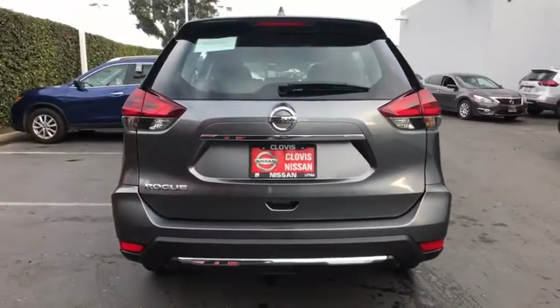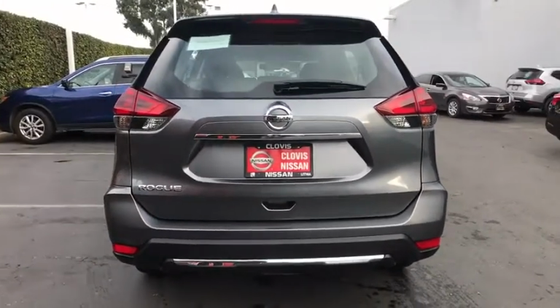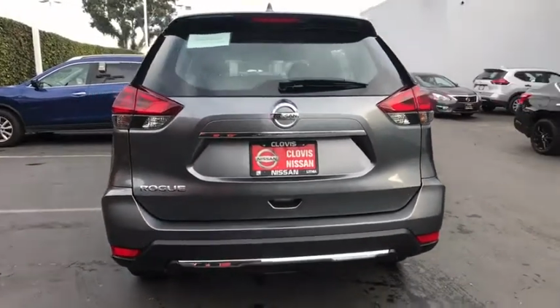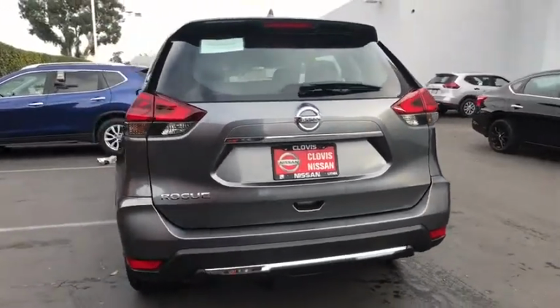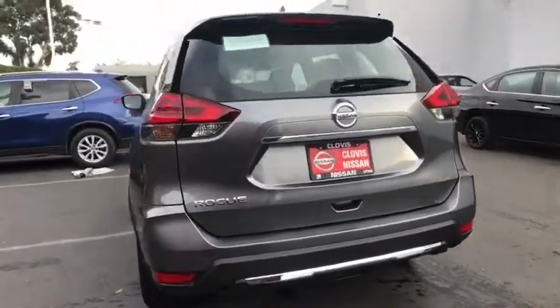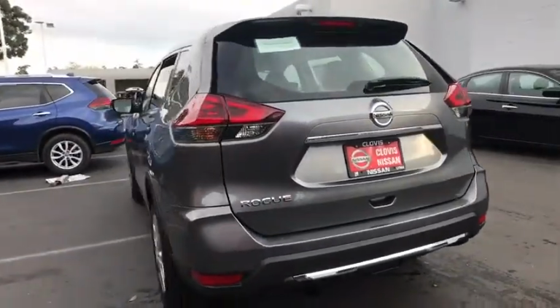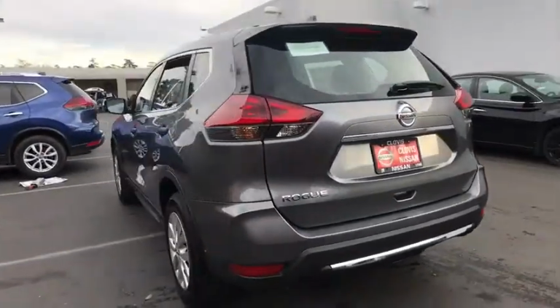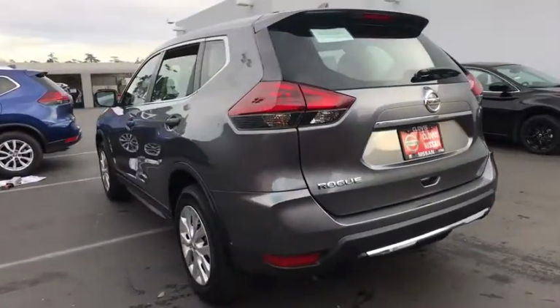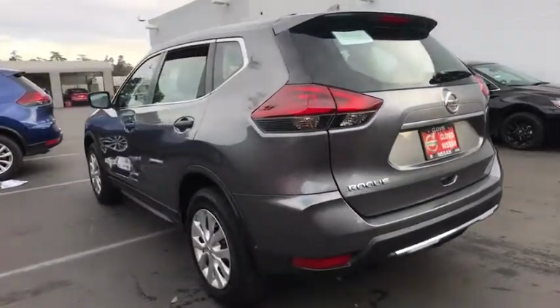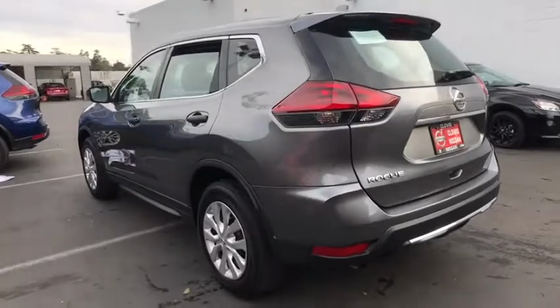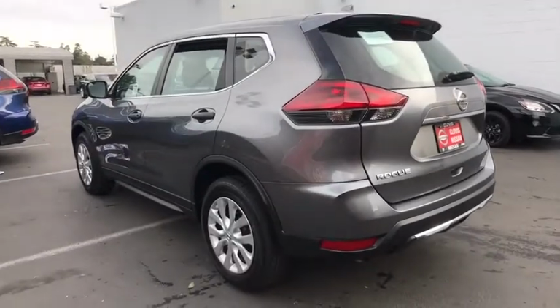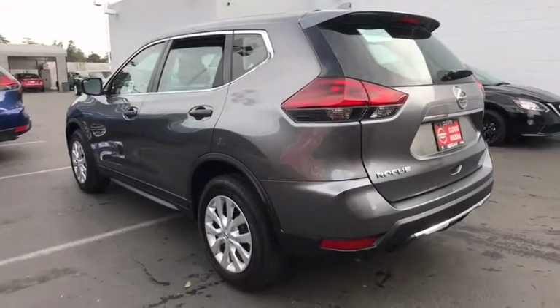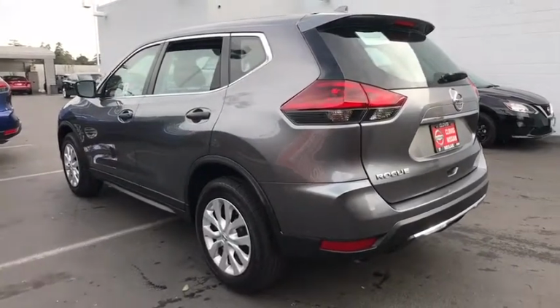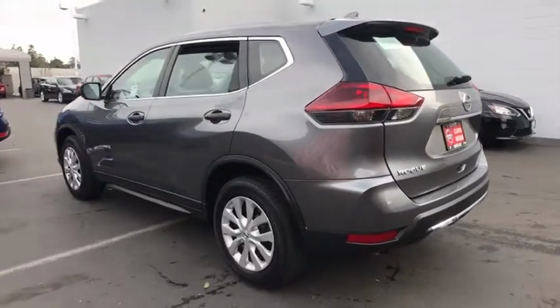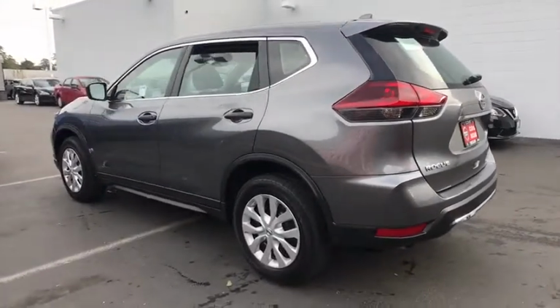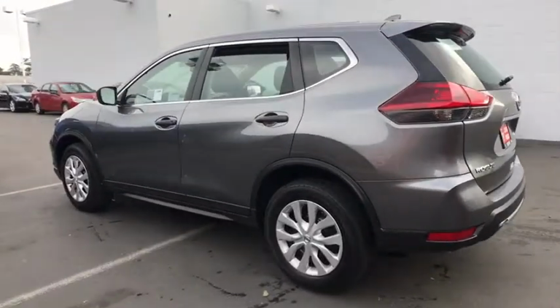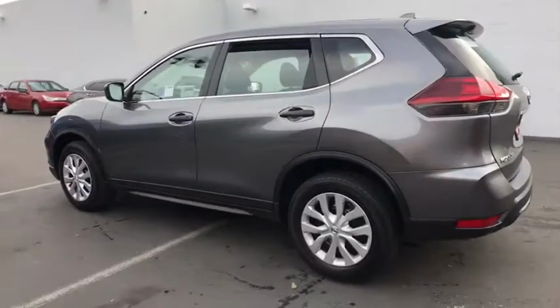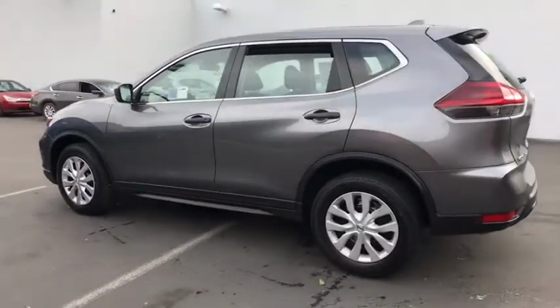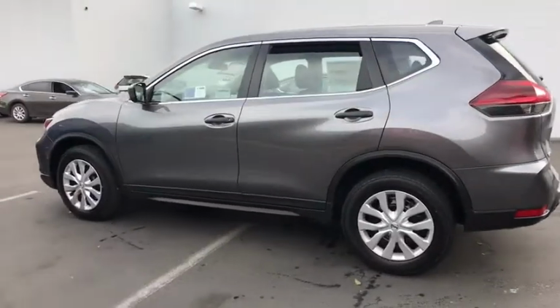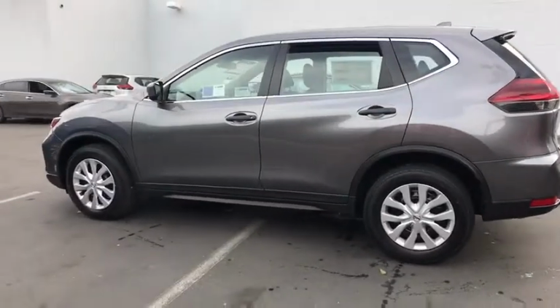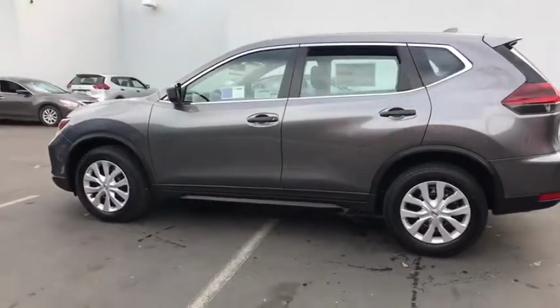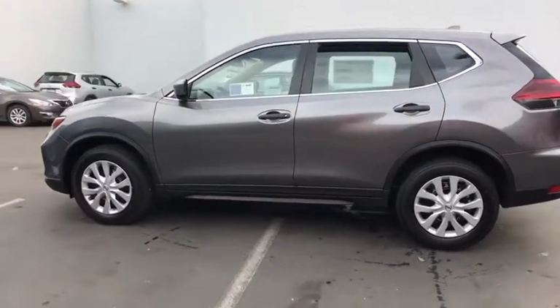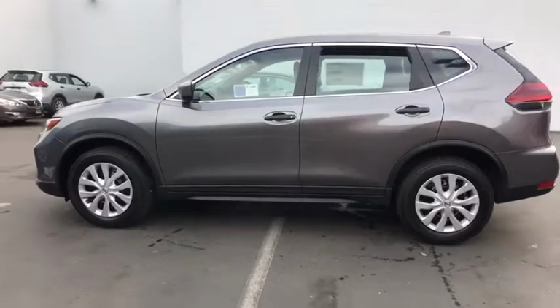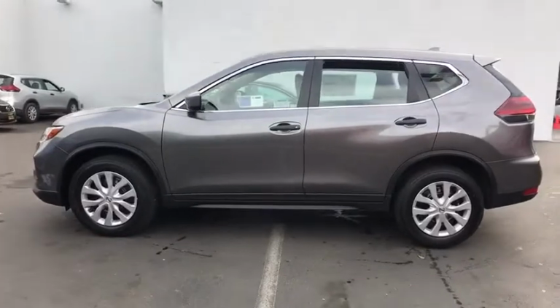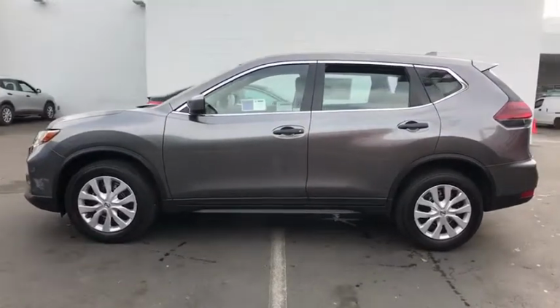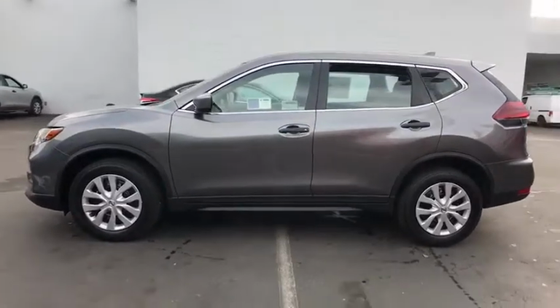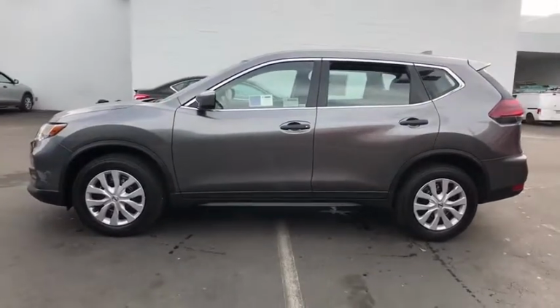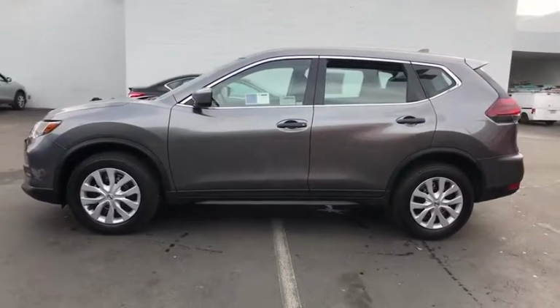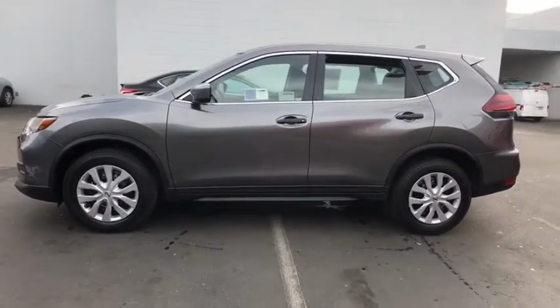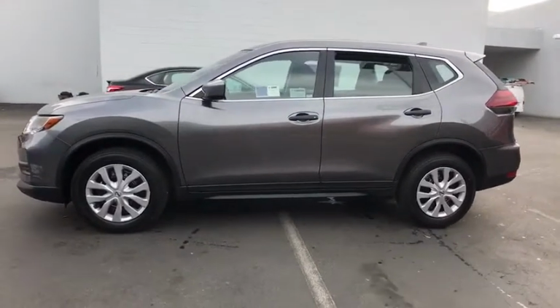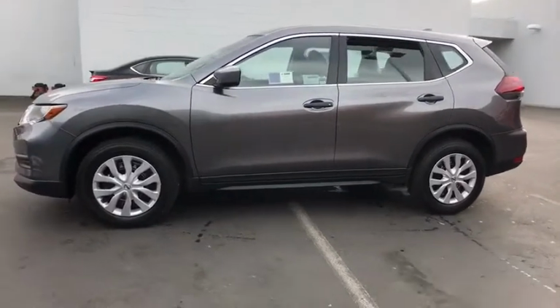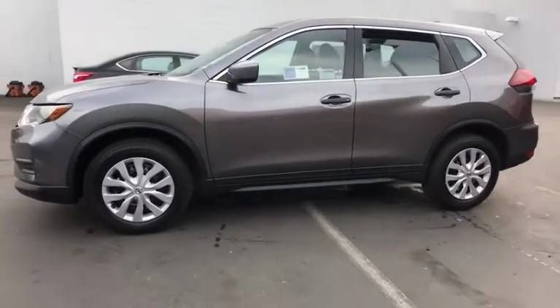Here are some of this vehicle's great options: backup camera, keyless entry, Bluetooth, adjustable steering wheel, power steering, cruise control, ABS four-wheel, four-wheel disc brakes, front-wheel drive, rear defrost.